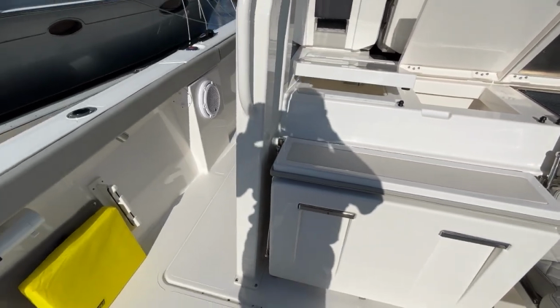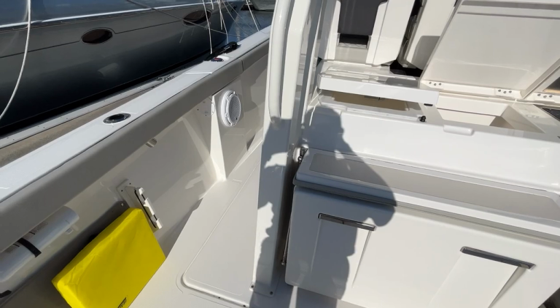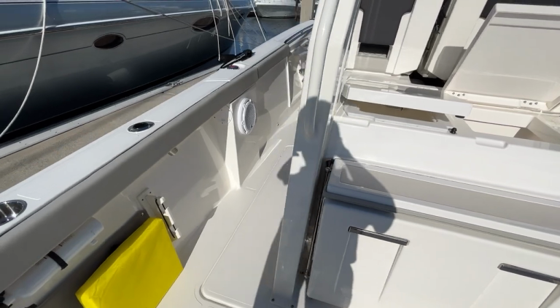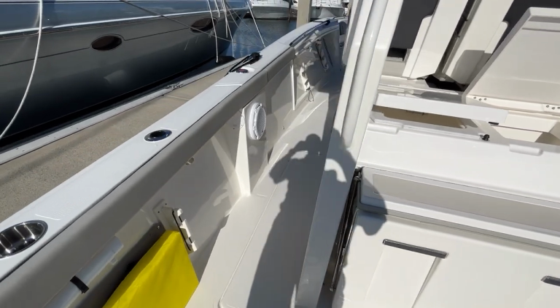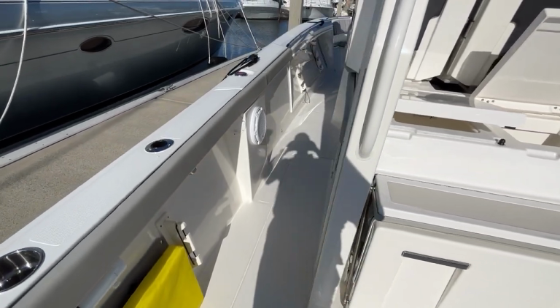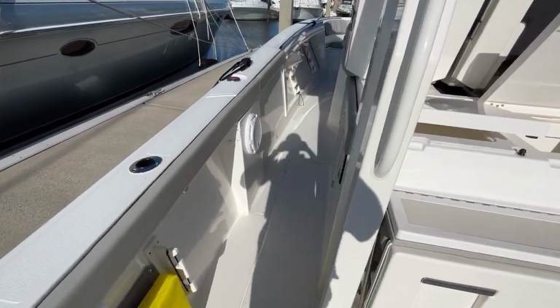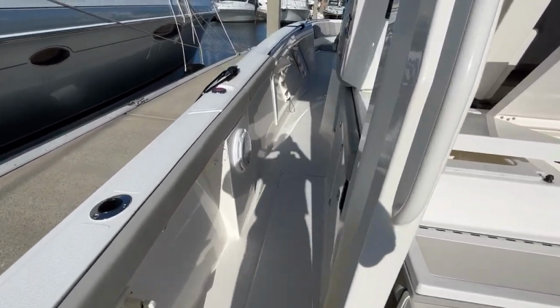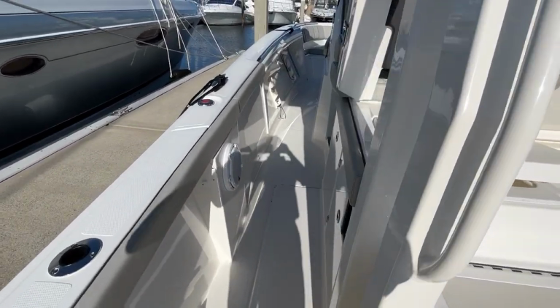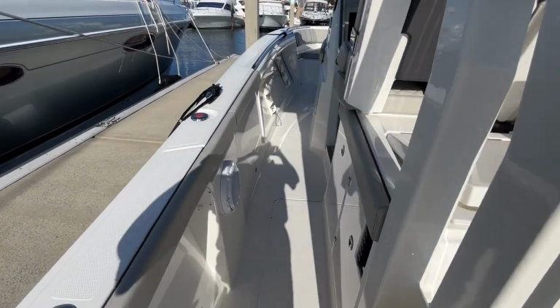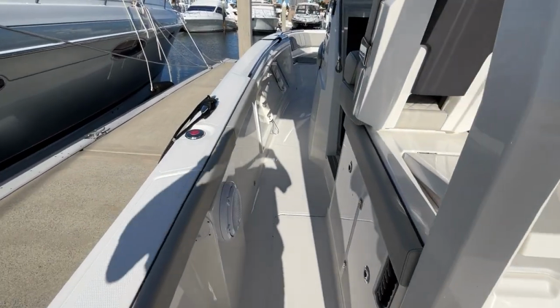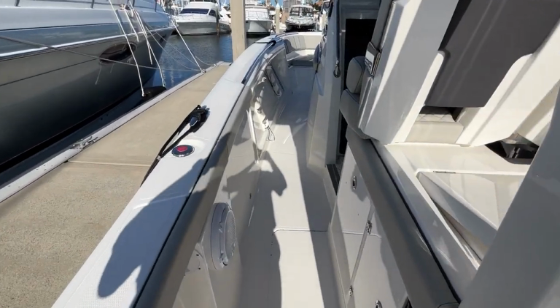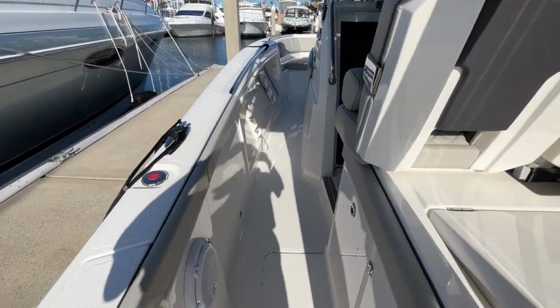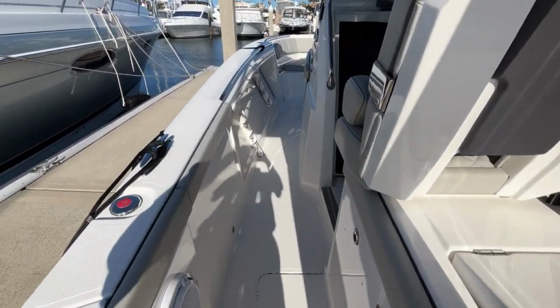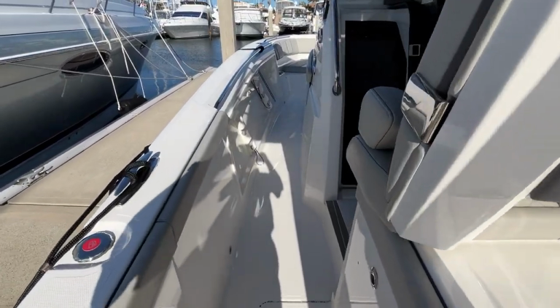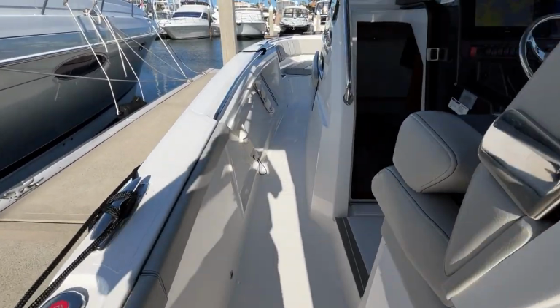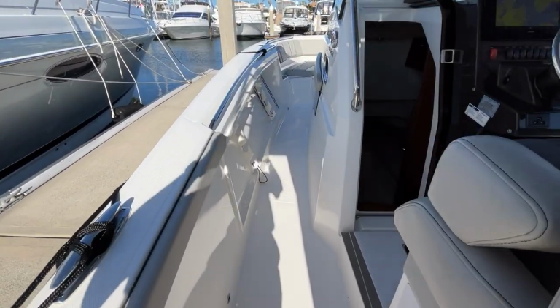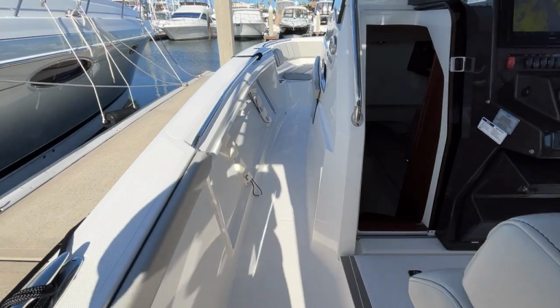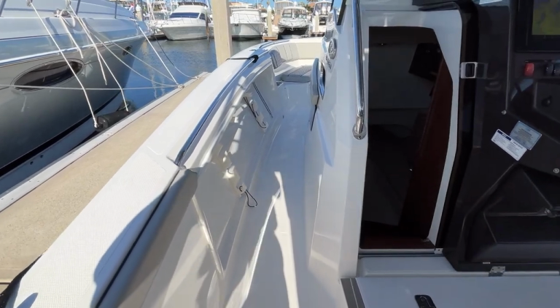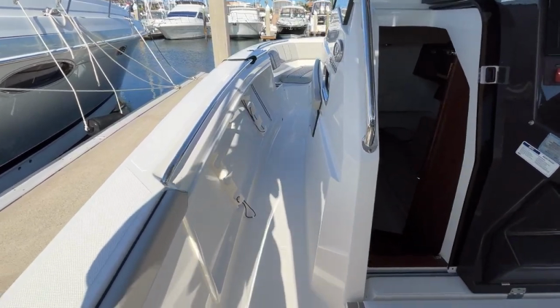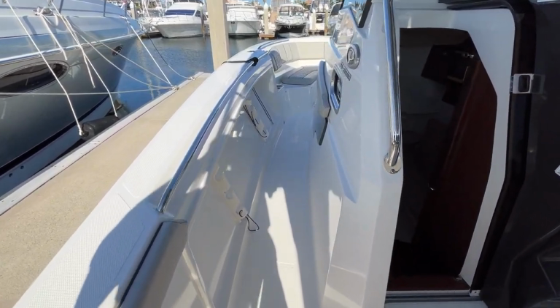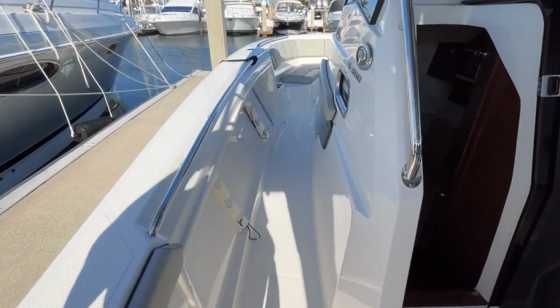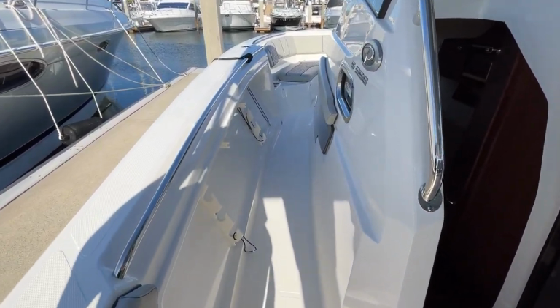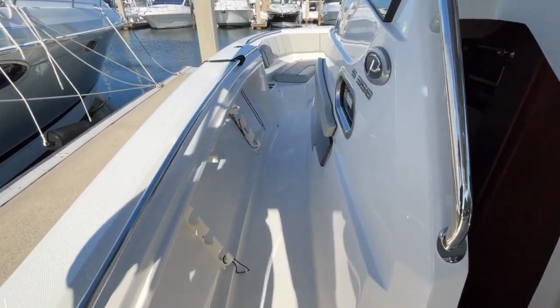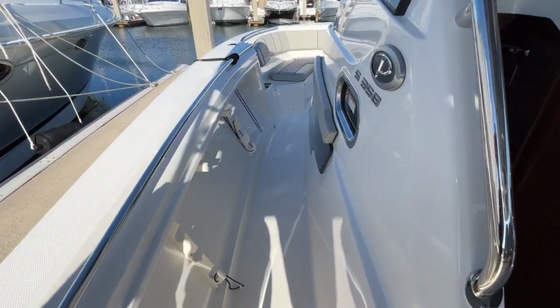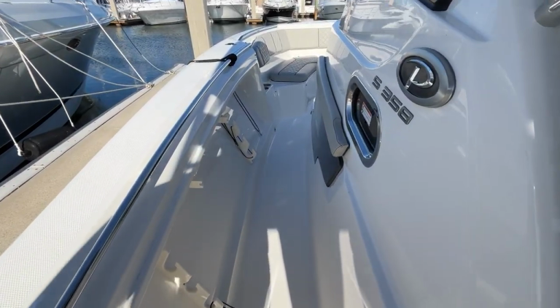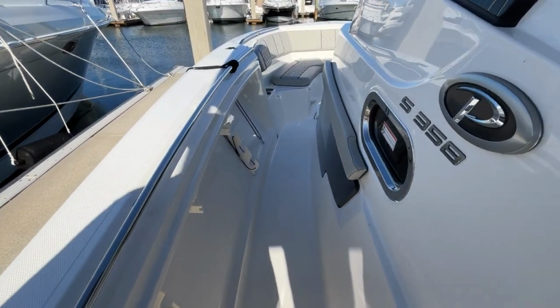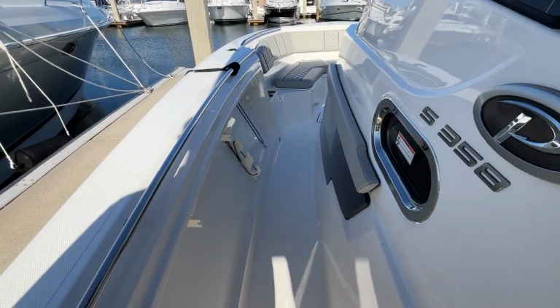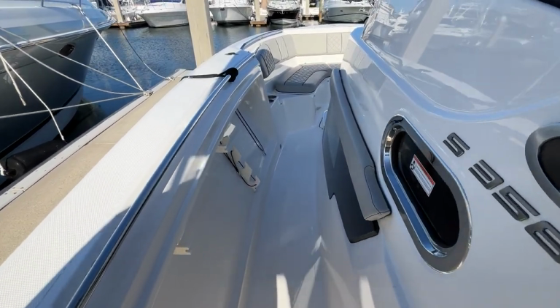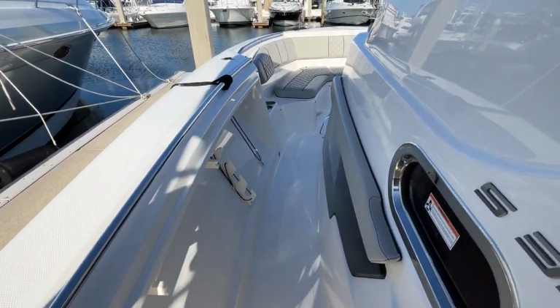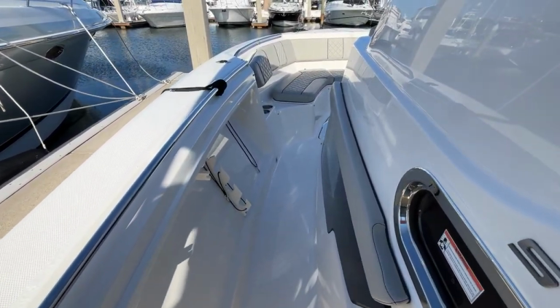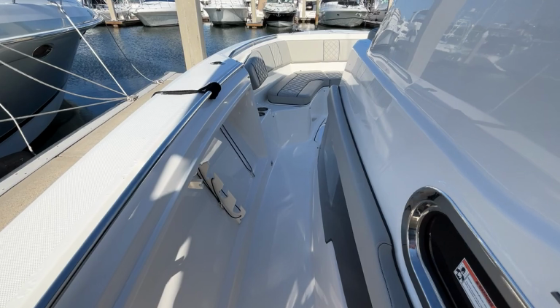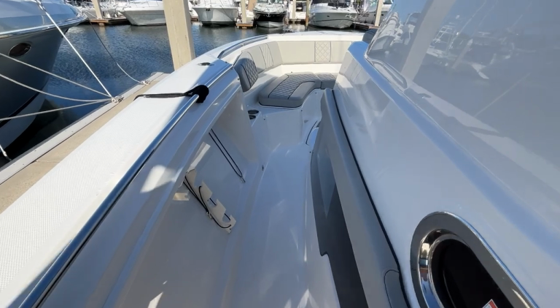You can turn this into a generous amount of counter space. As we walk forward, you'll notice we have safe entry all the way up to the bow — nice and wide, high sides for safety, and a rail to hold on to.